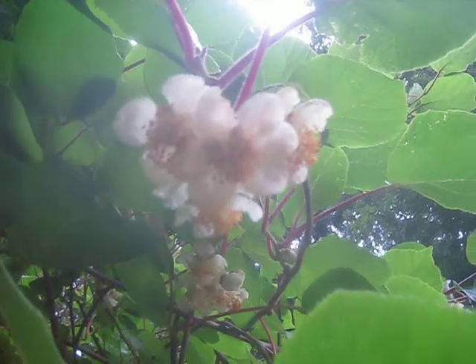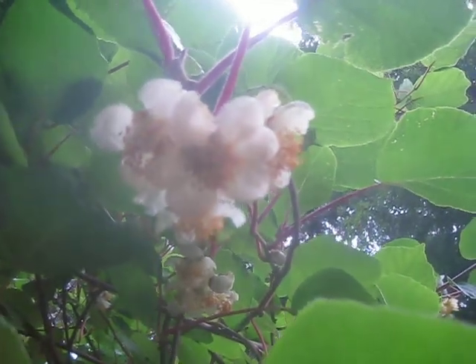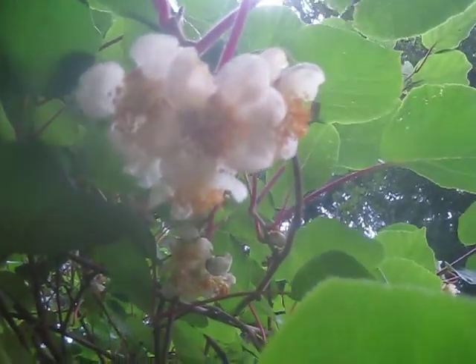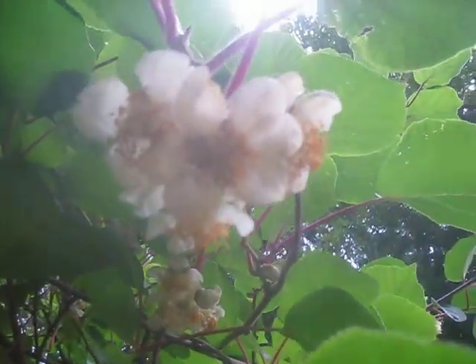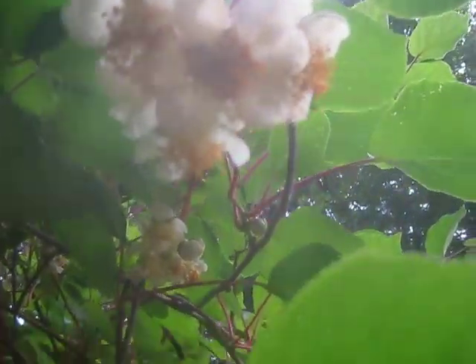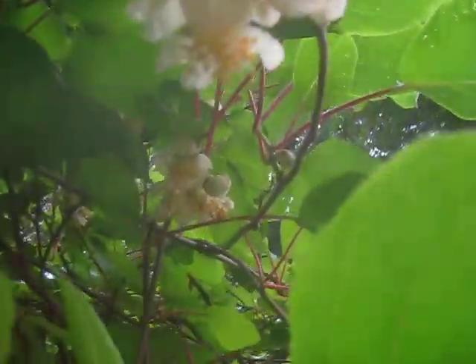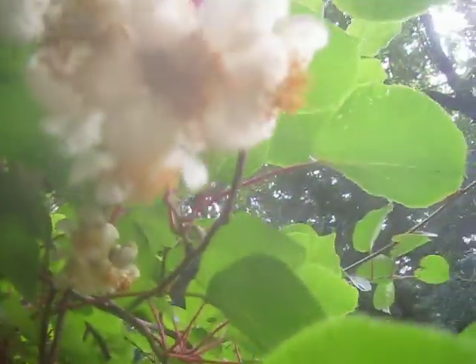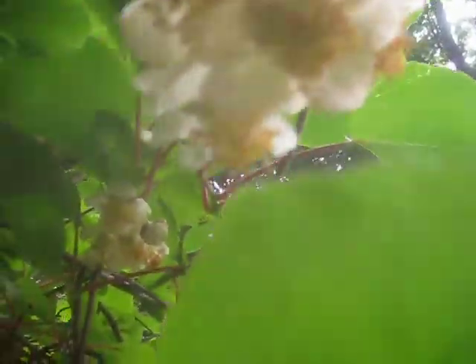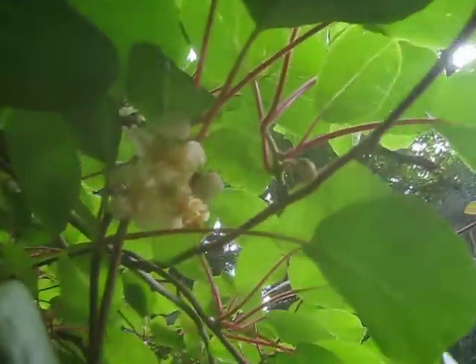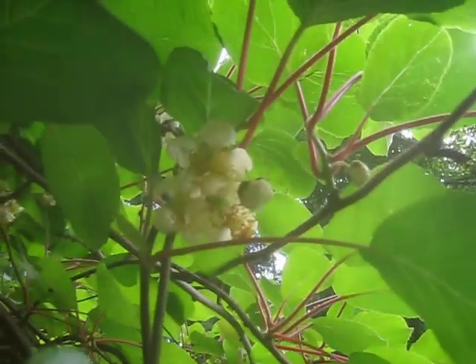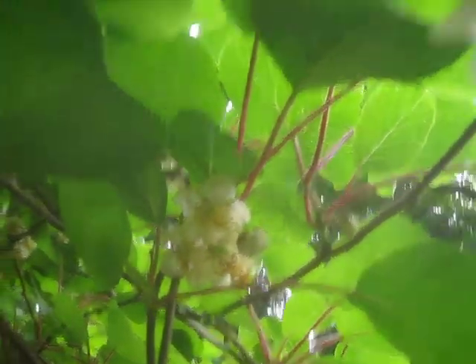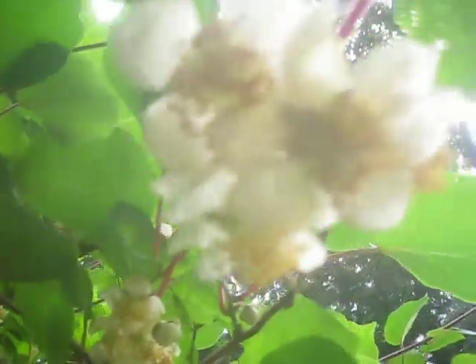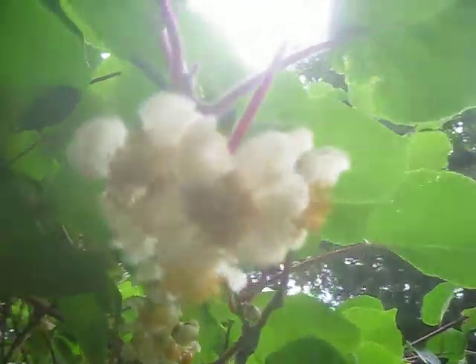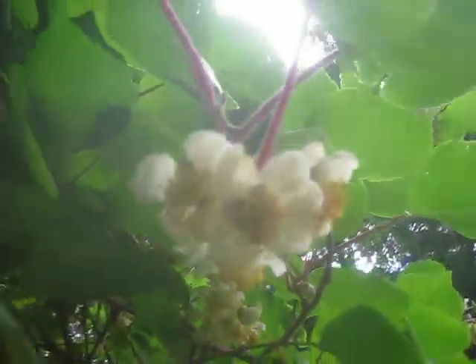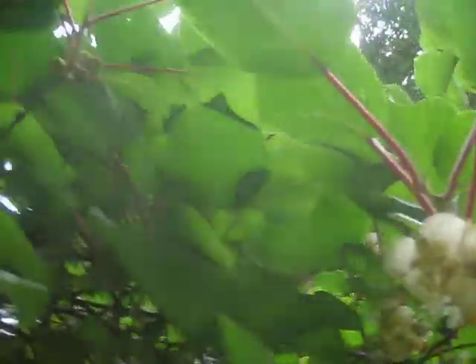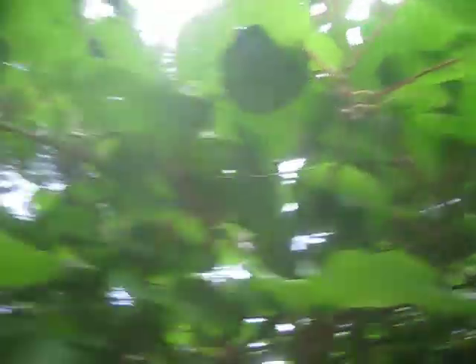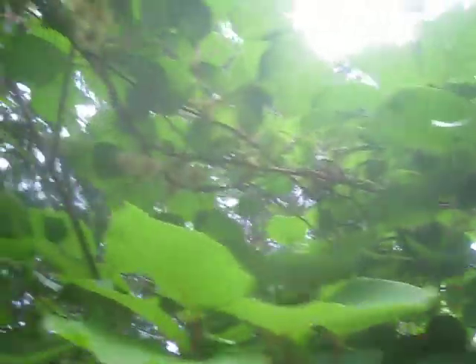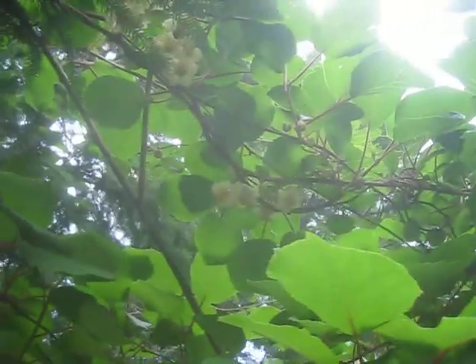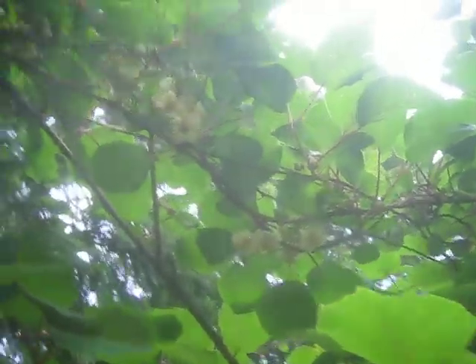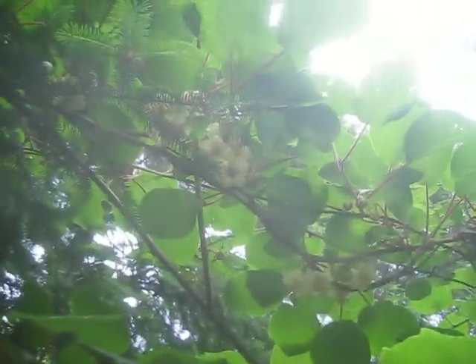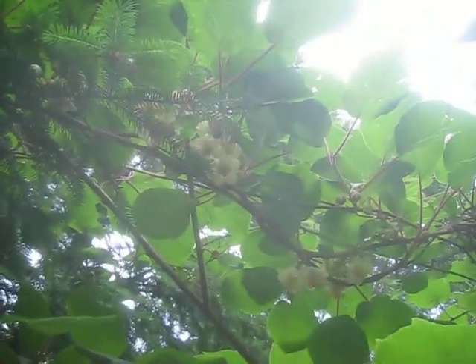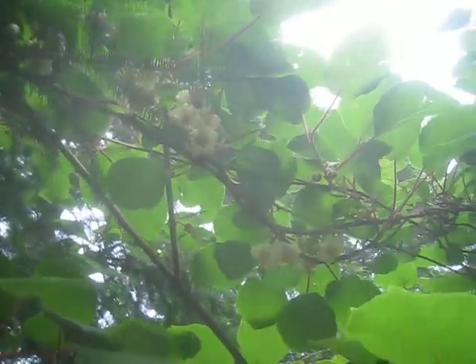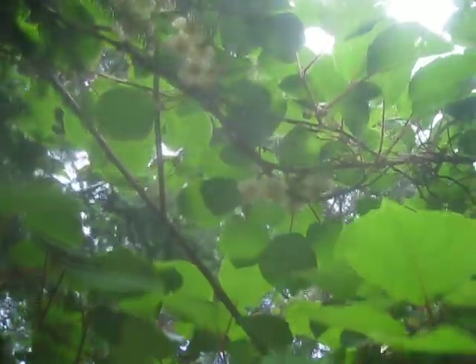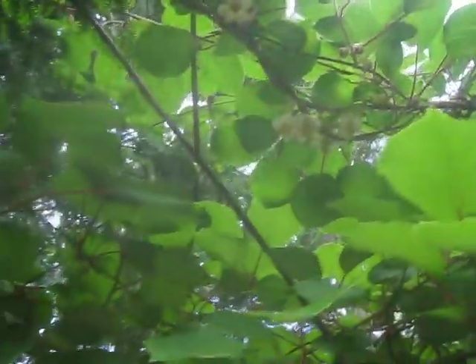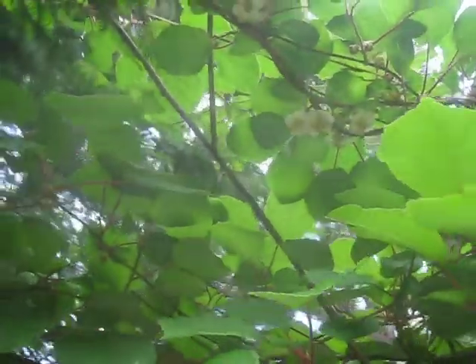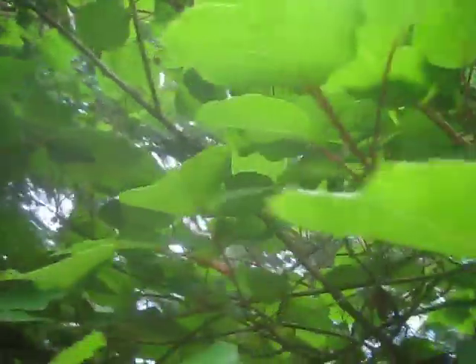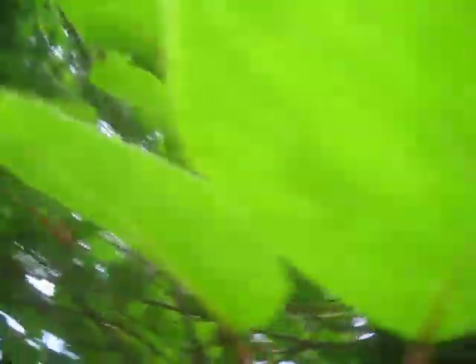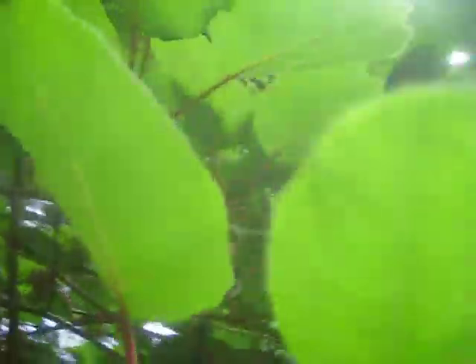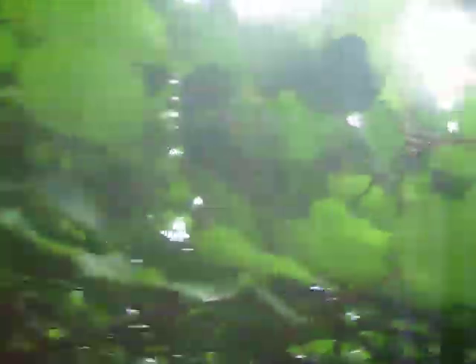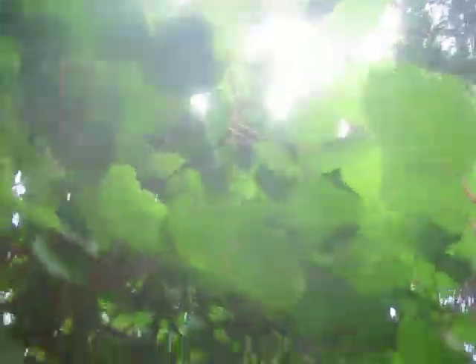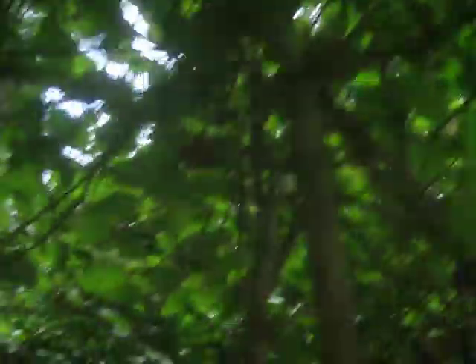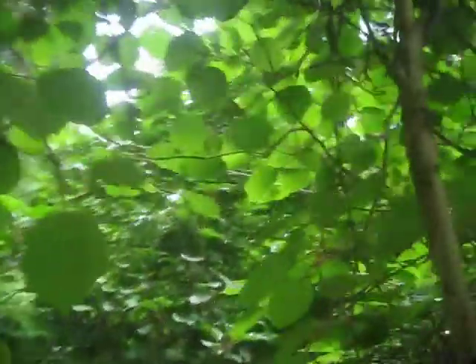Kiwis are in bloom. These are female kiwis — Actinidia deliciosa — and these produce a lot of fruit here on Salt Spring Island. You can see the bees on them up there. So lots of flowers, and the males are over here.